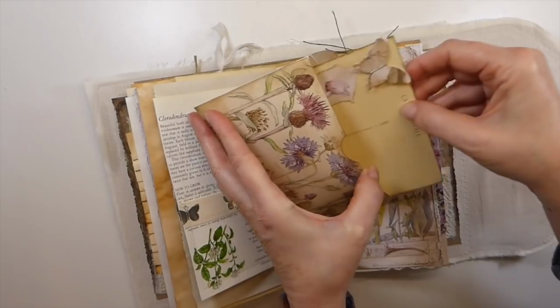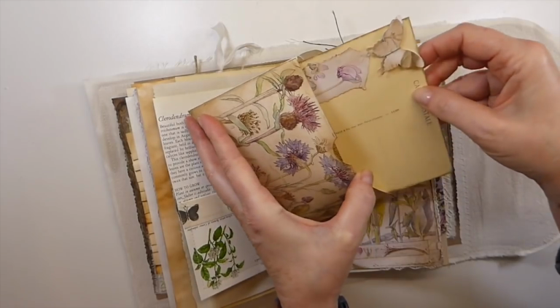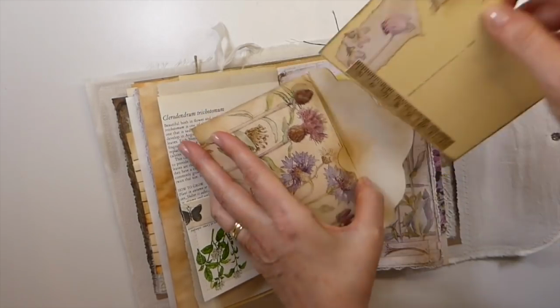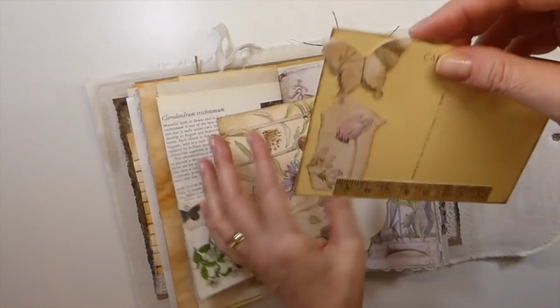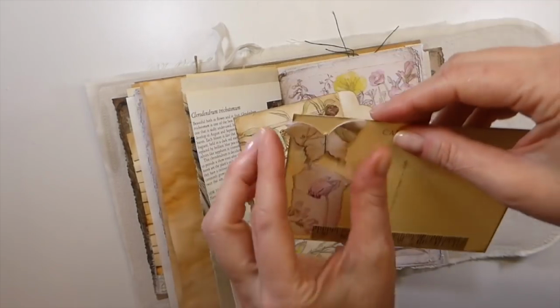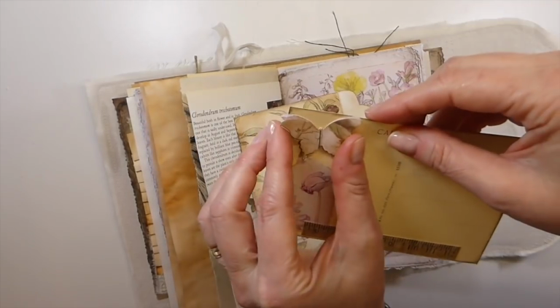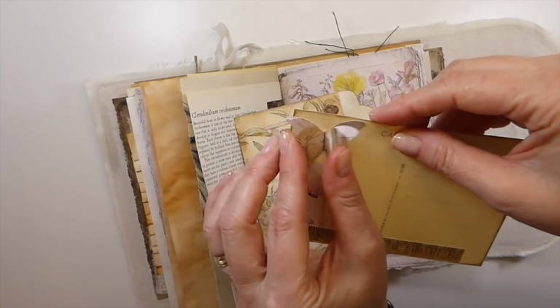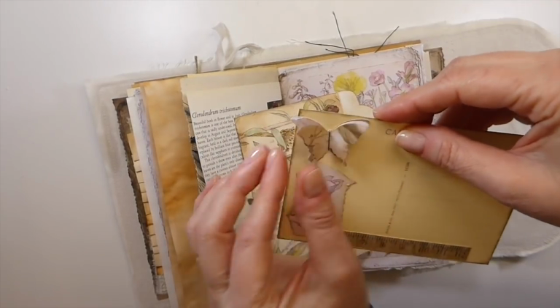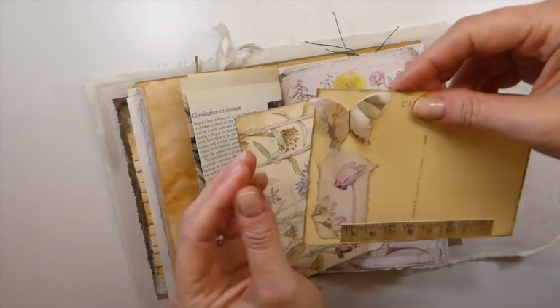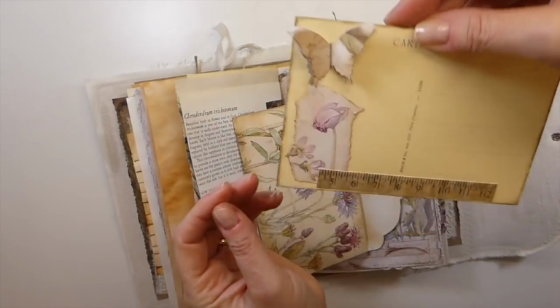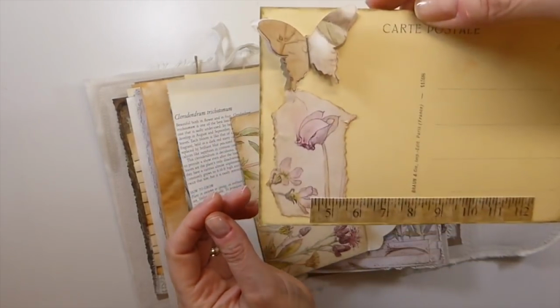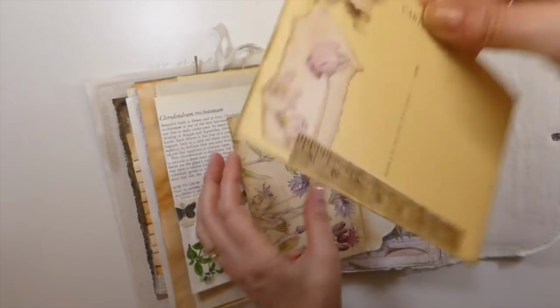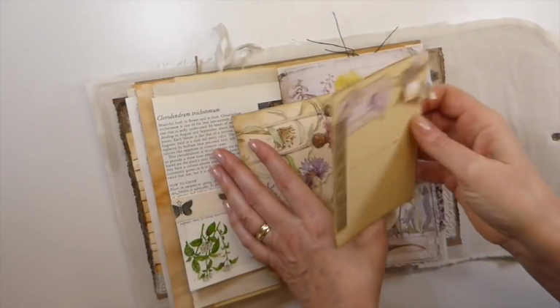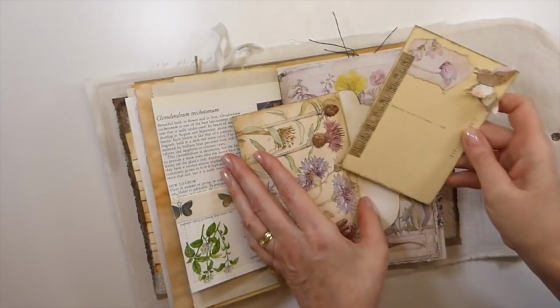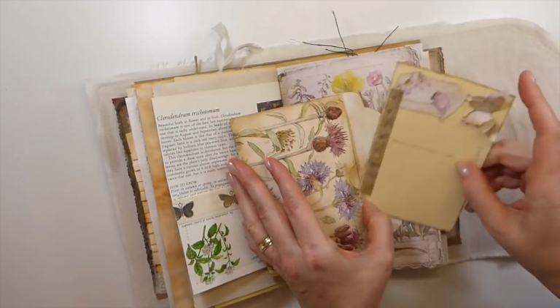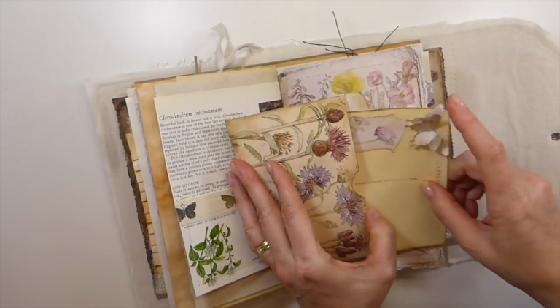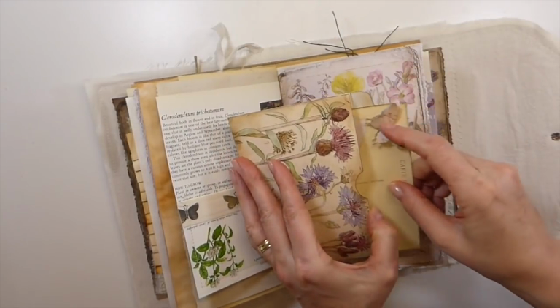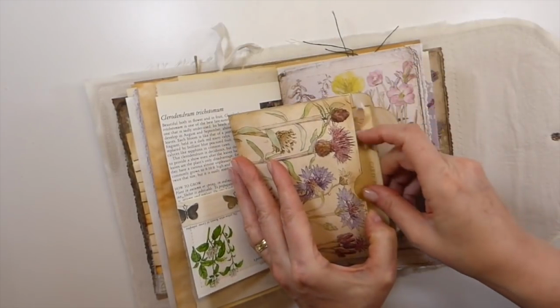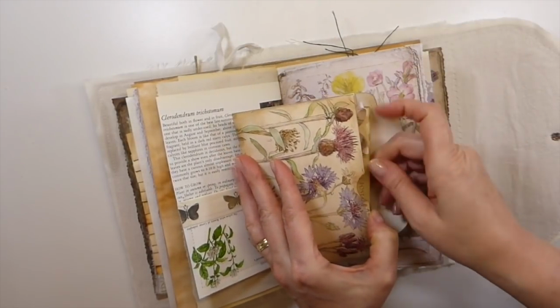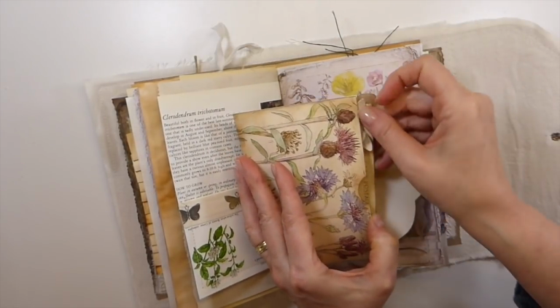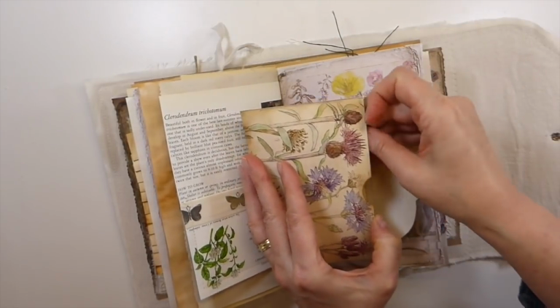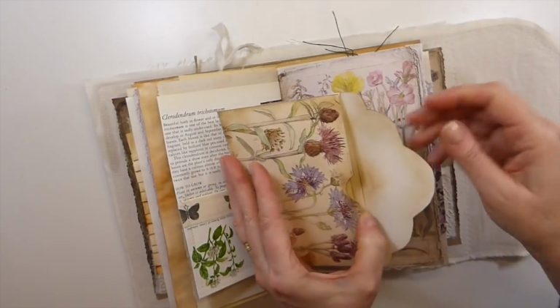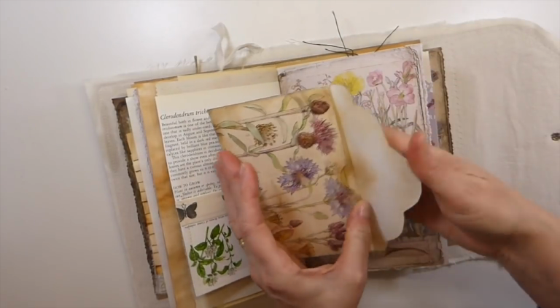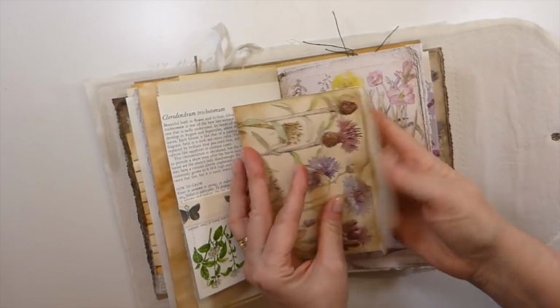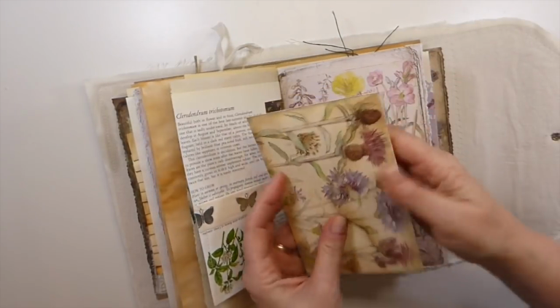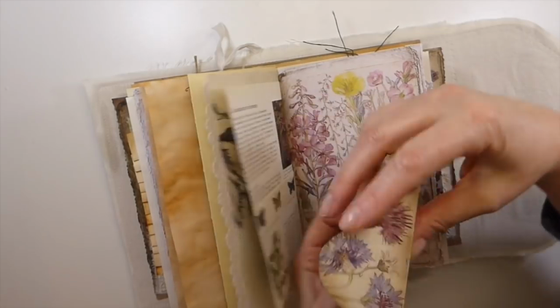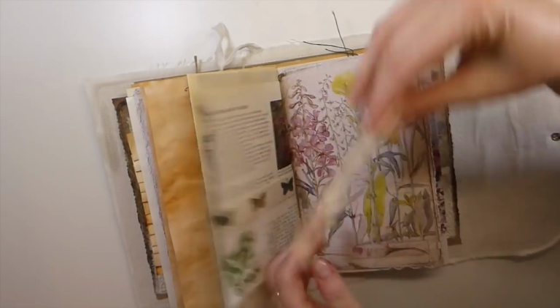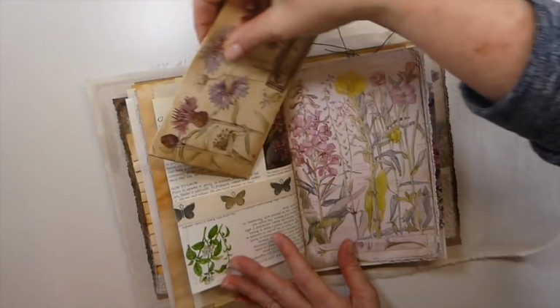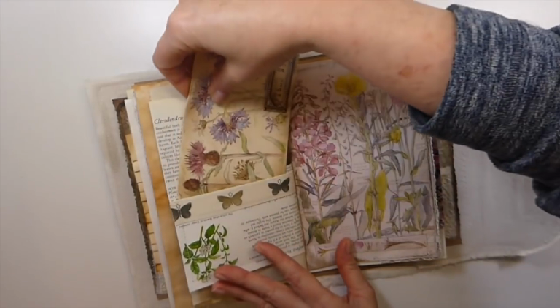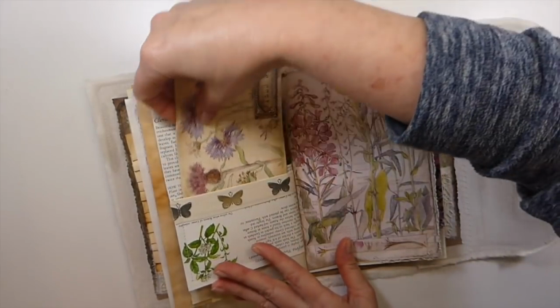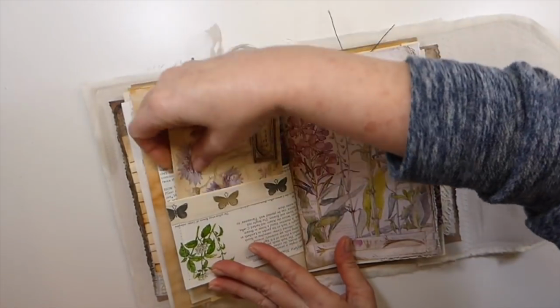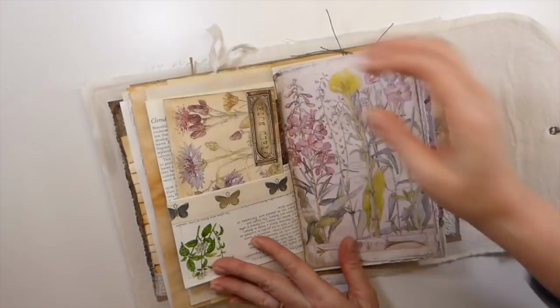And then I've done another little altered postcard and that tucks in. So very much florals and butterflies, both of these journals.